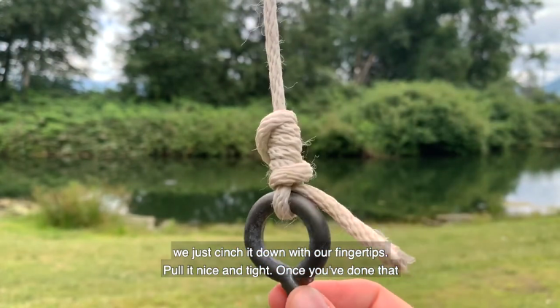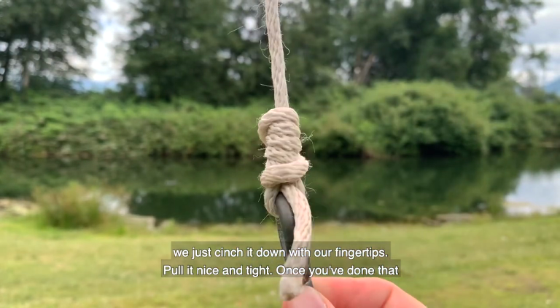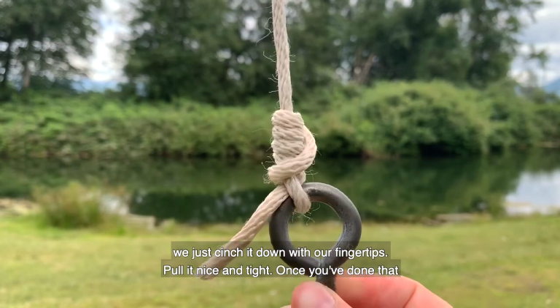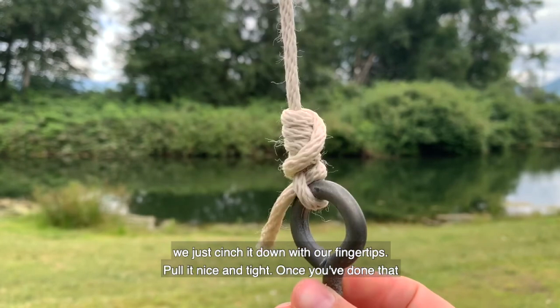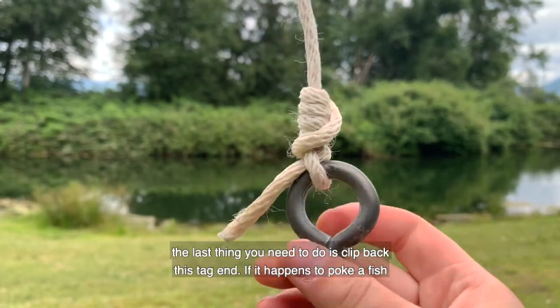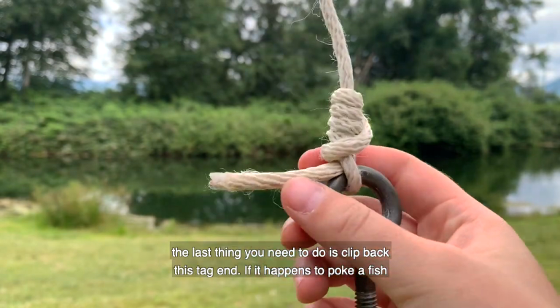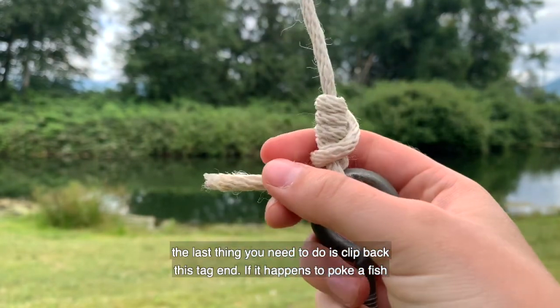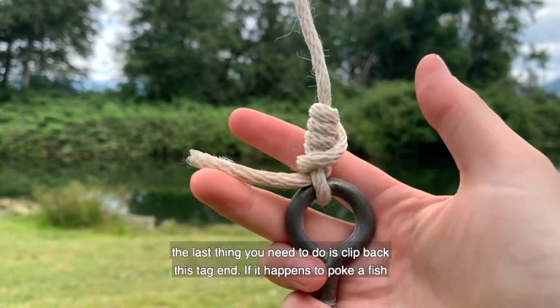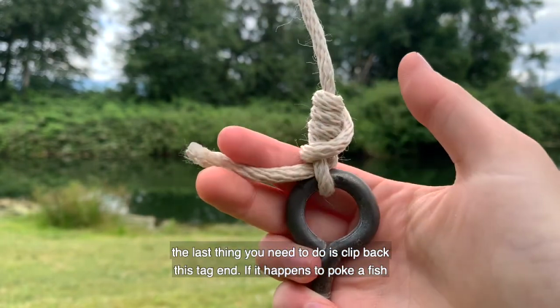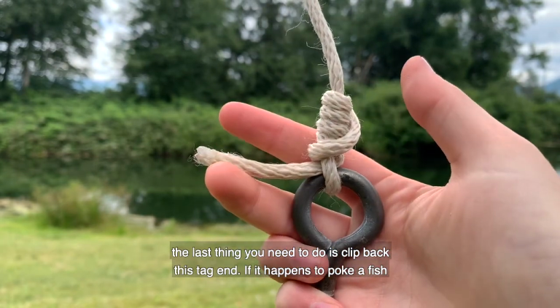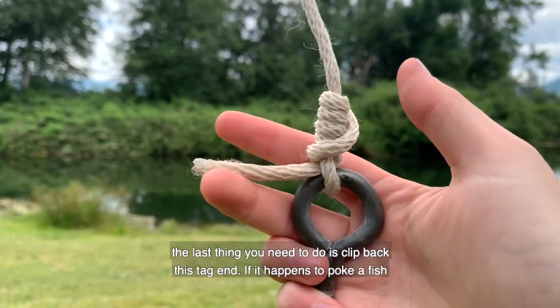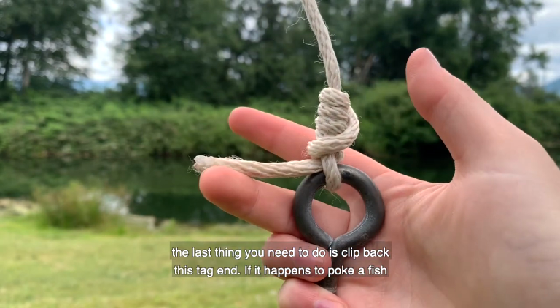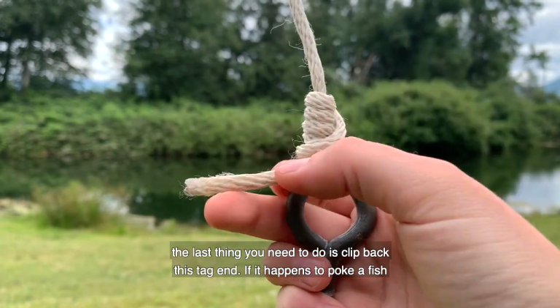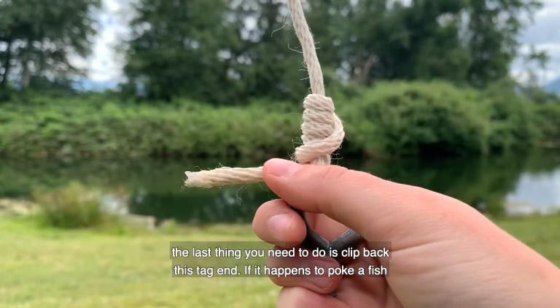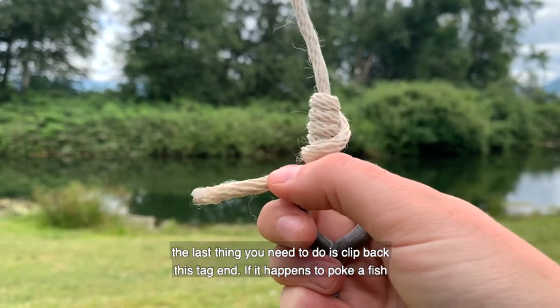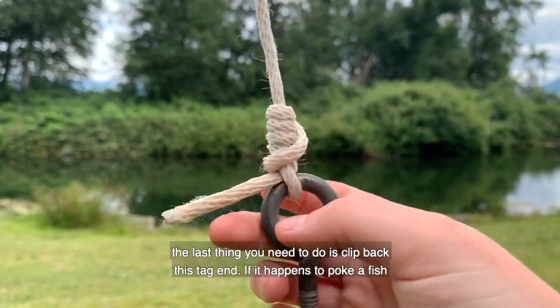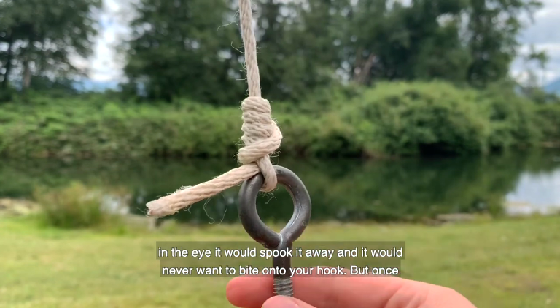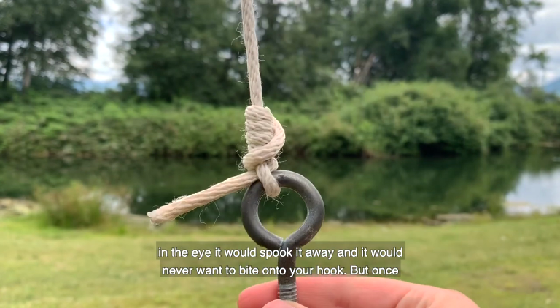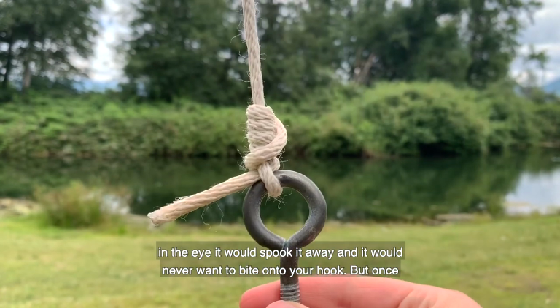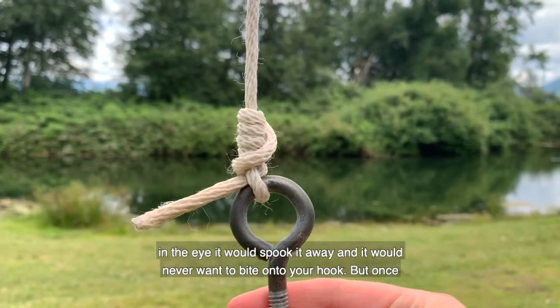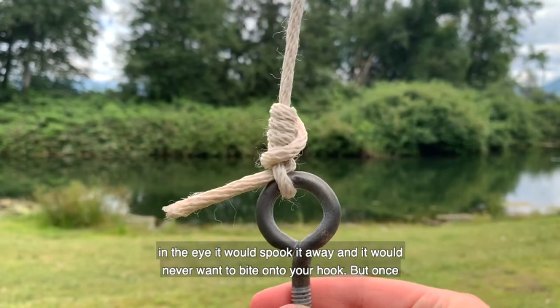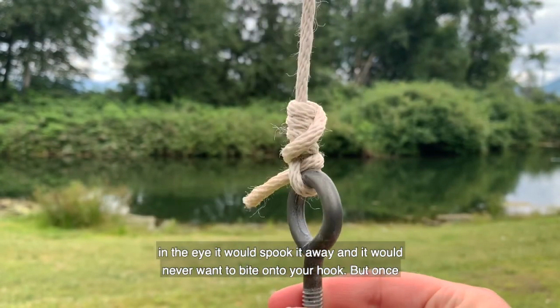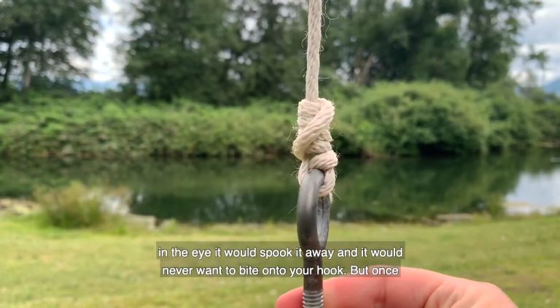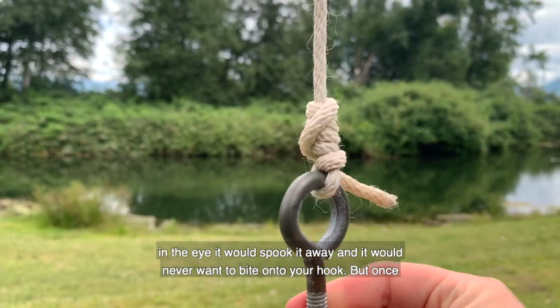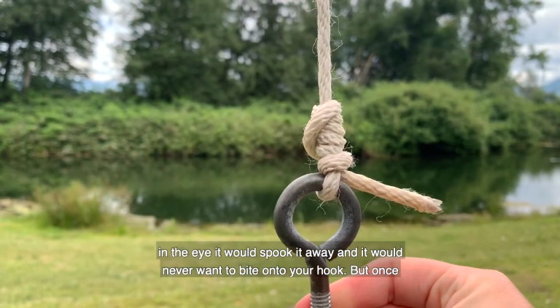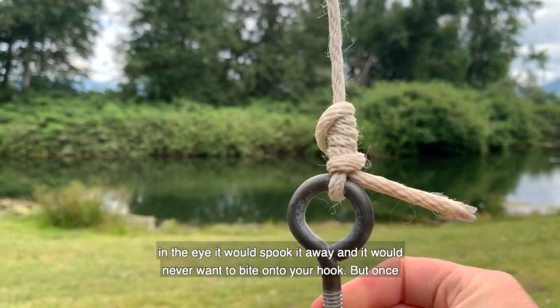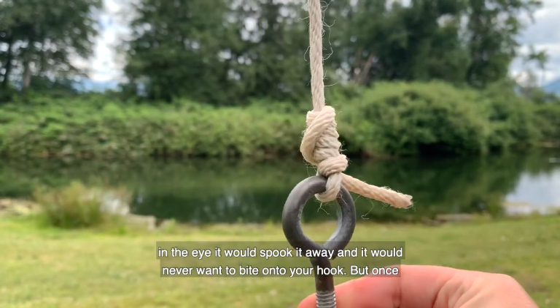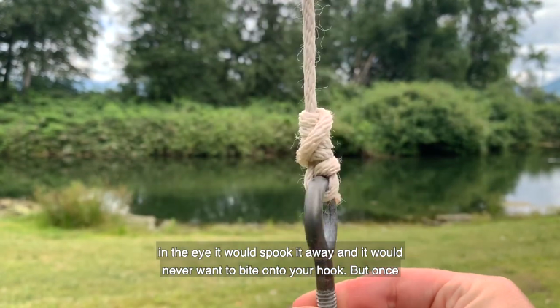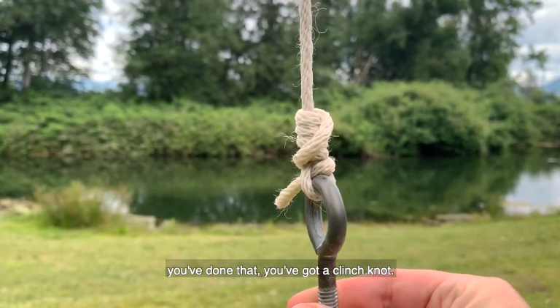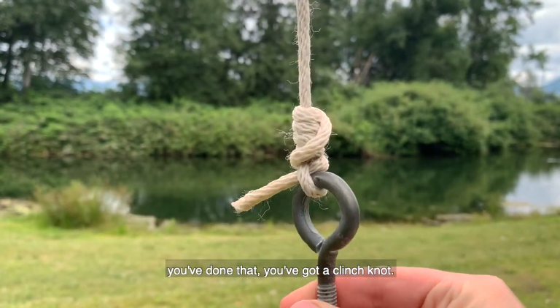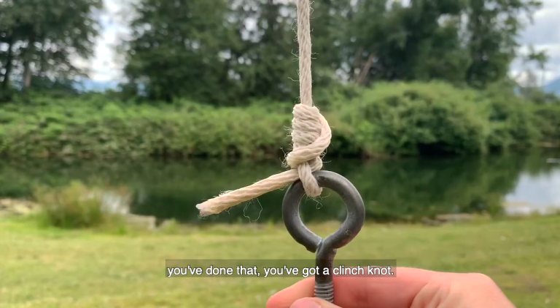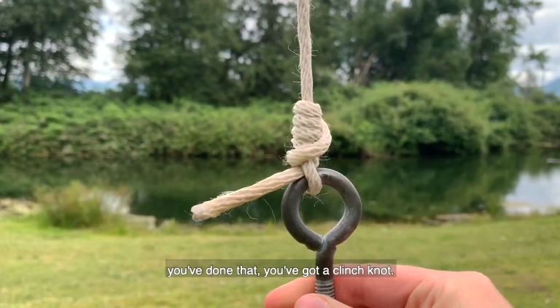Once you've done that, the last thing you need to do is clip back this tag end. If it happens to poke a fish in the eye it would spook it away and it would never want to bite onto your hook. But once you've done that, you've got a clinch knot.